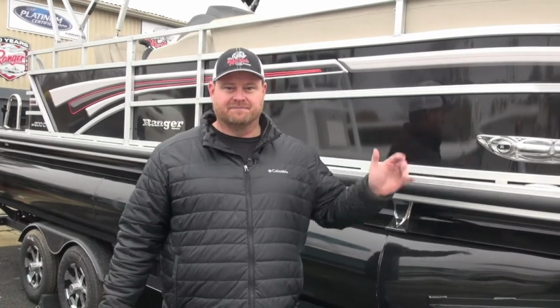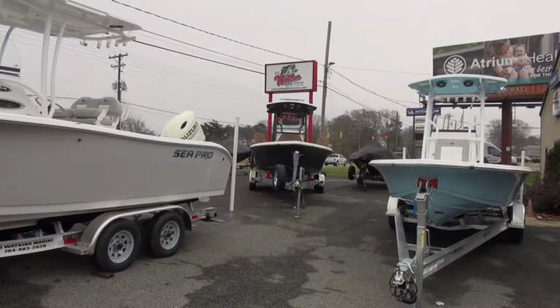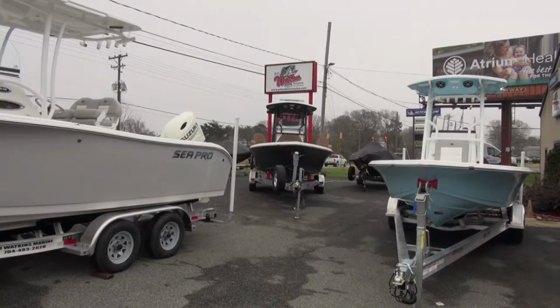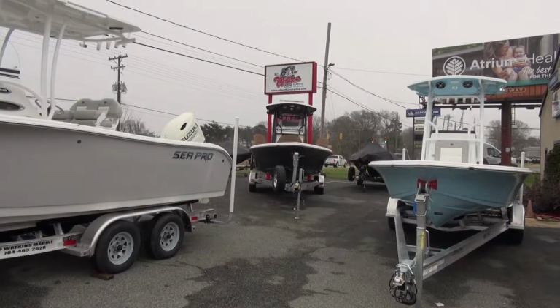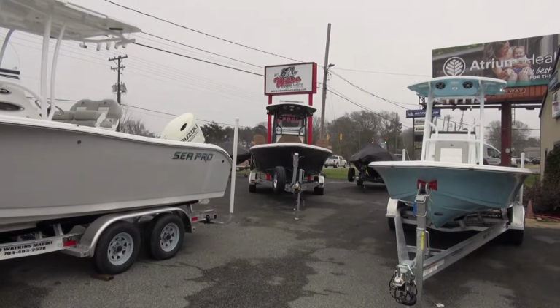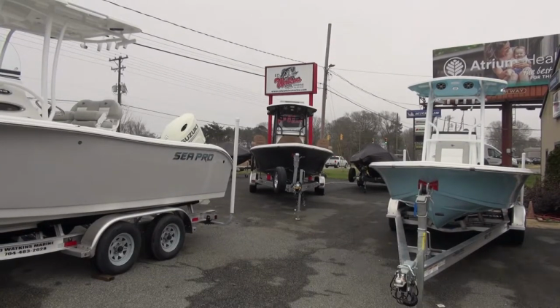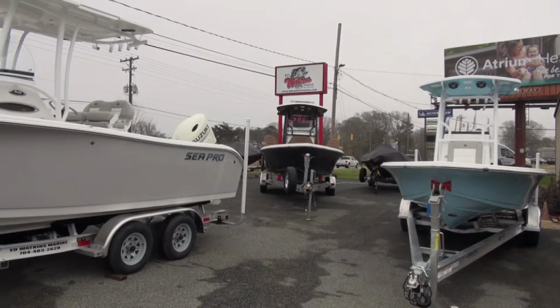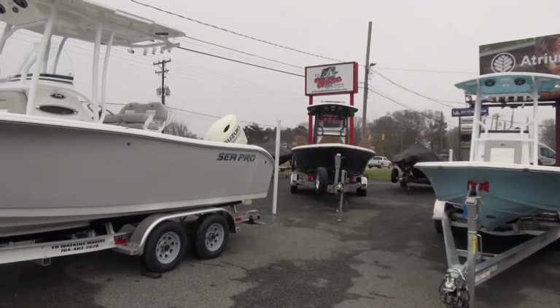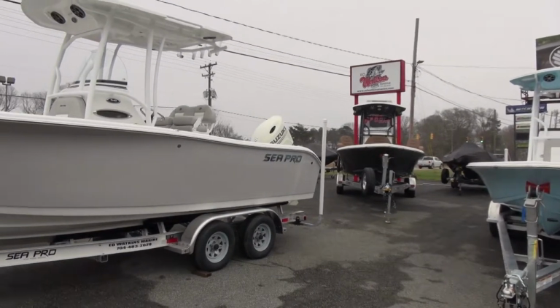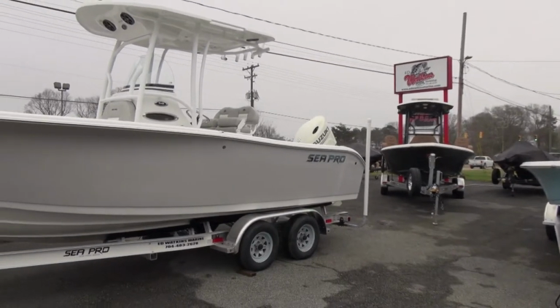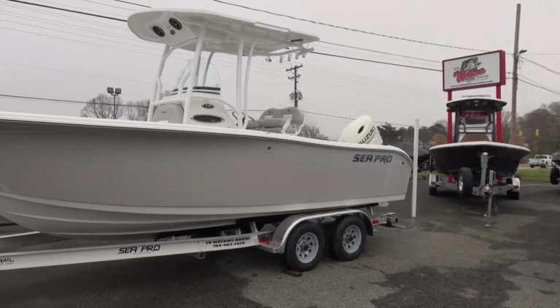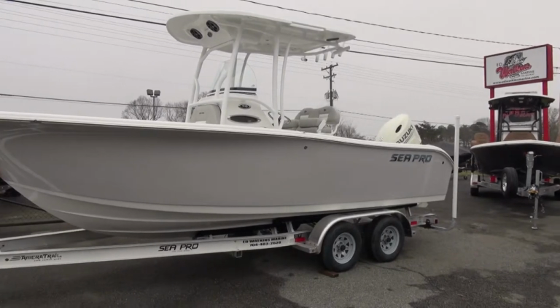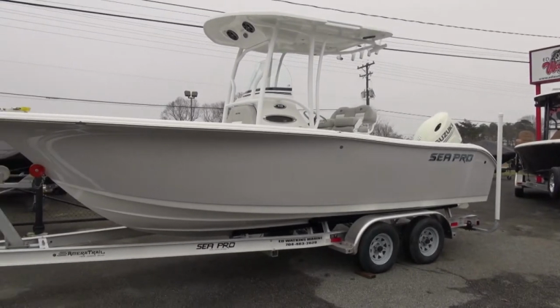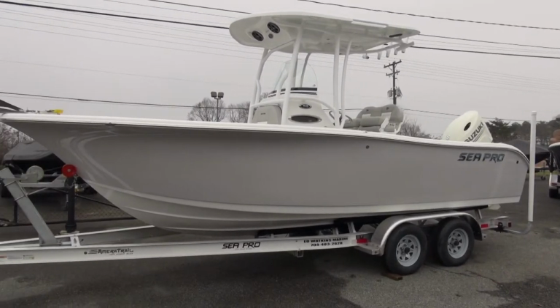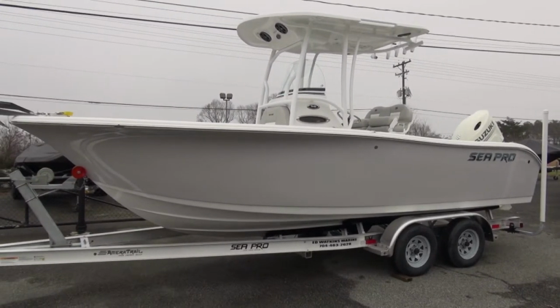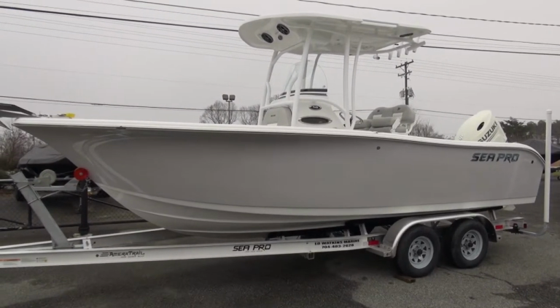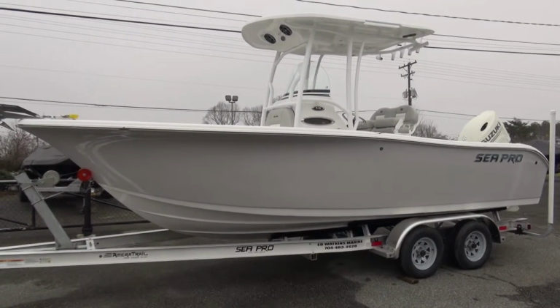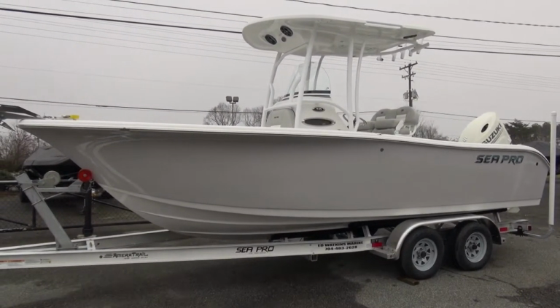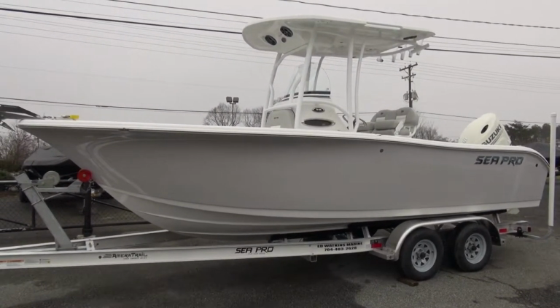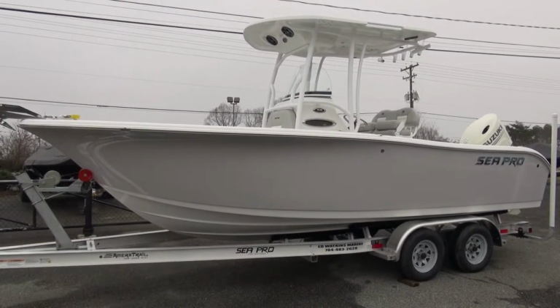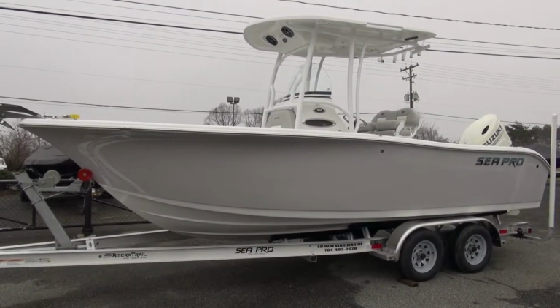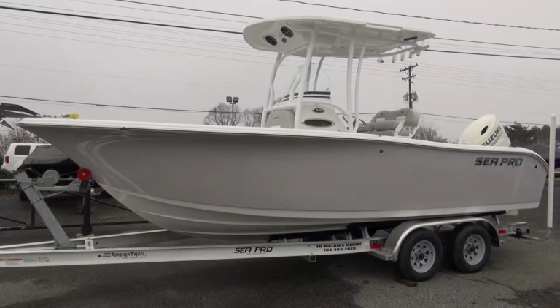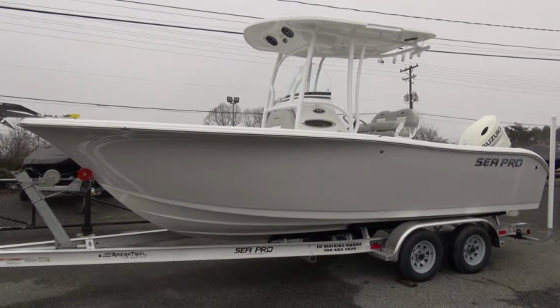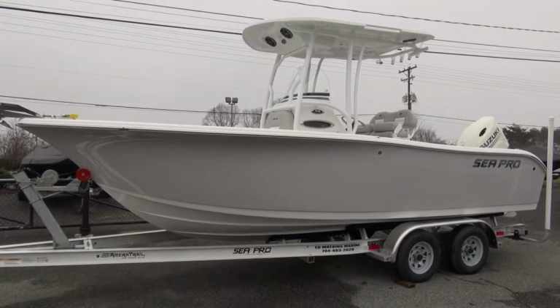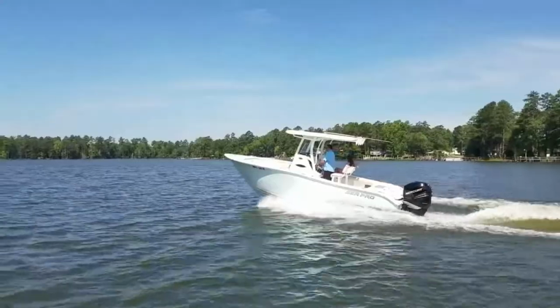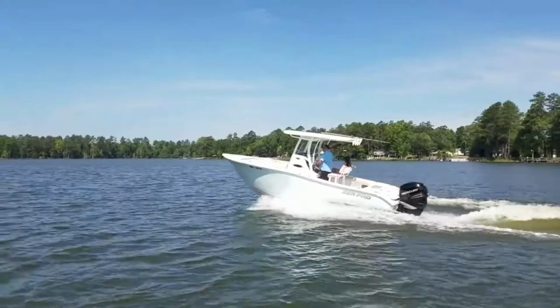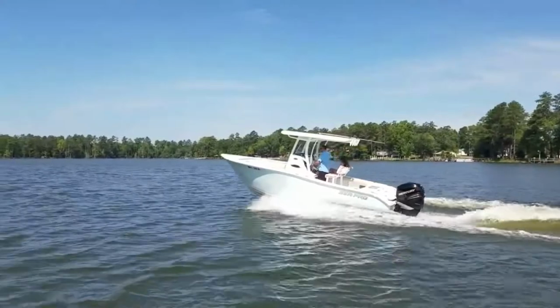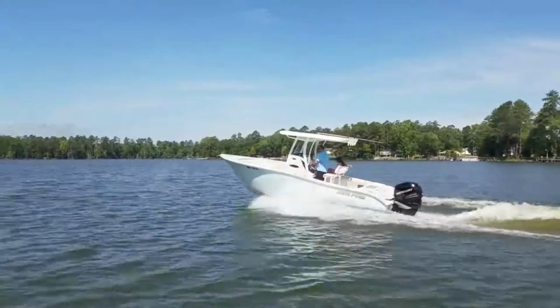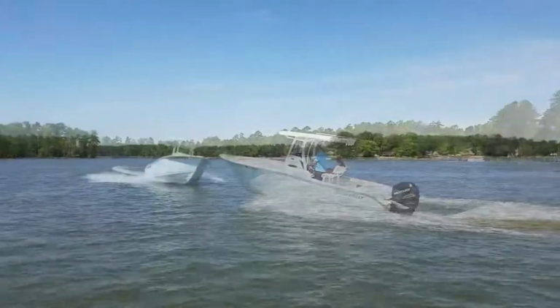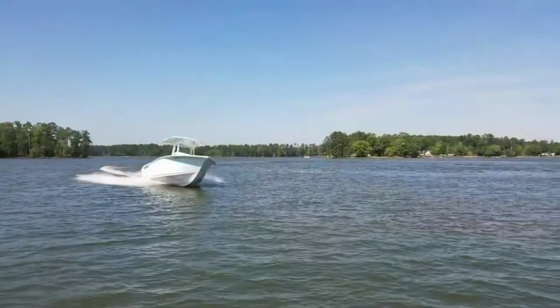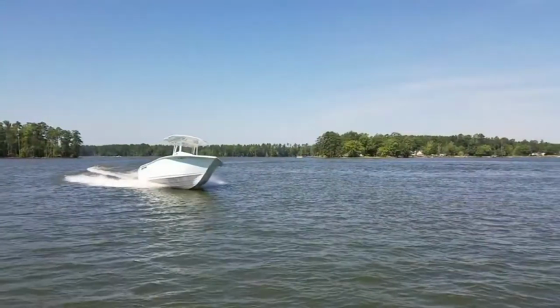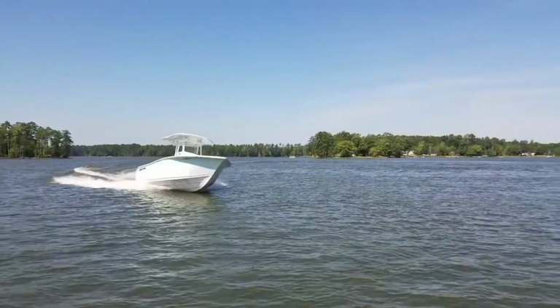But if you're looking for something a little different, well here at Ed Watkins Marine, we are proud to announce a new line of quality boats that complements our awesome Ranger lineup.